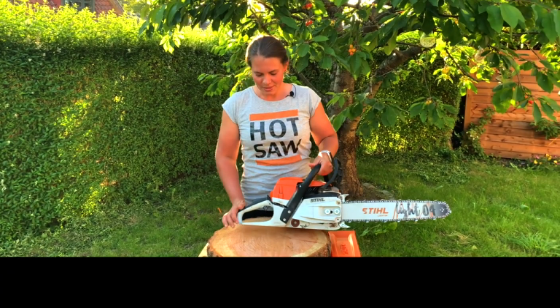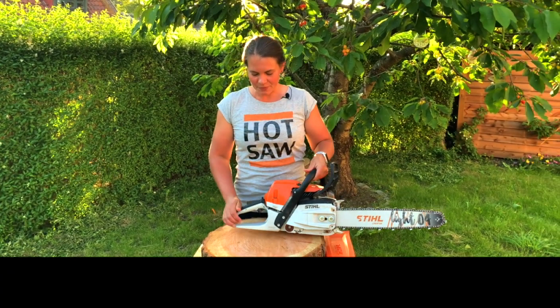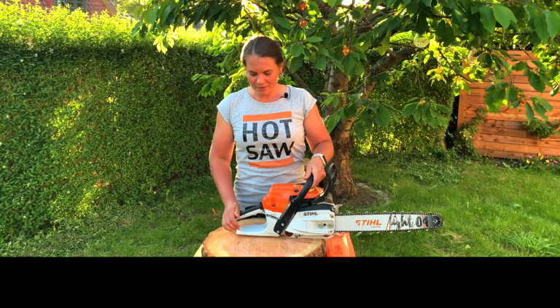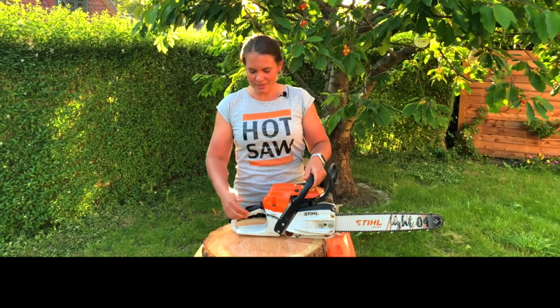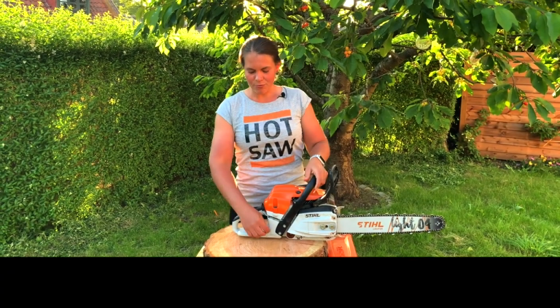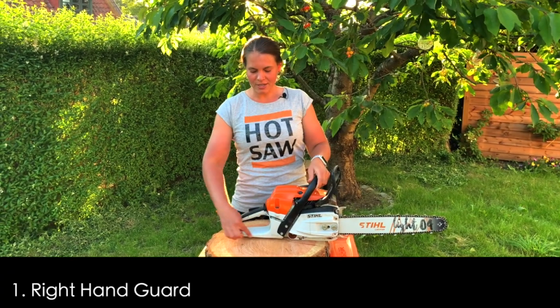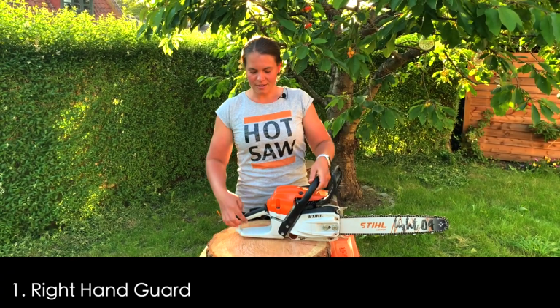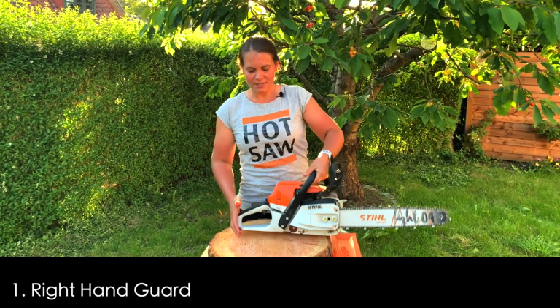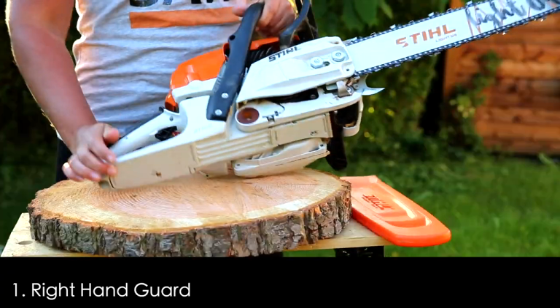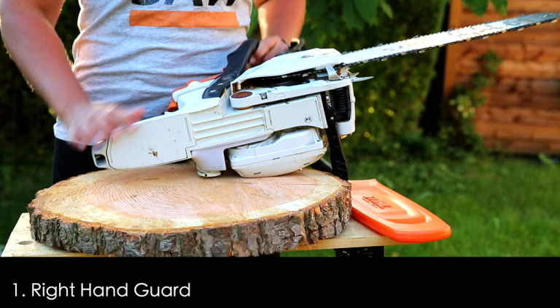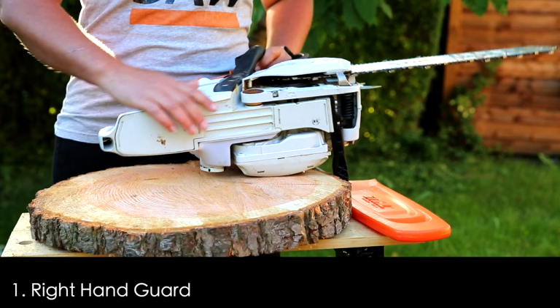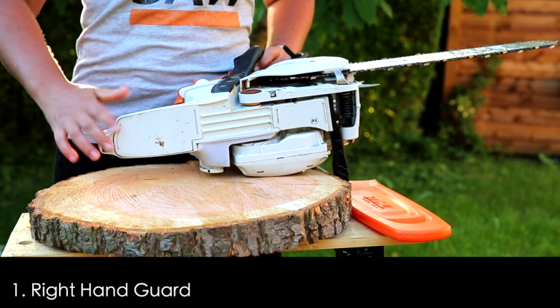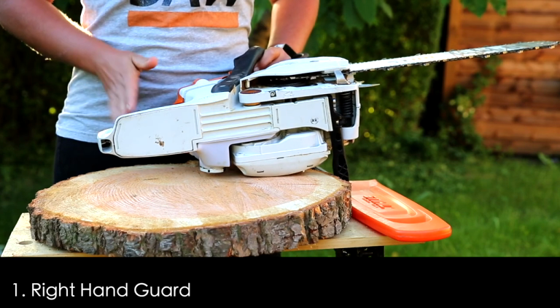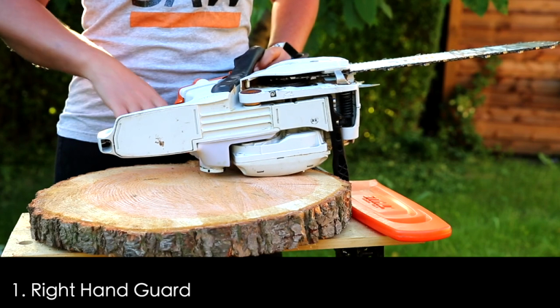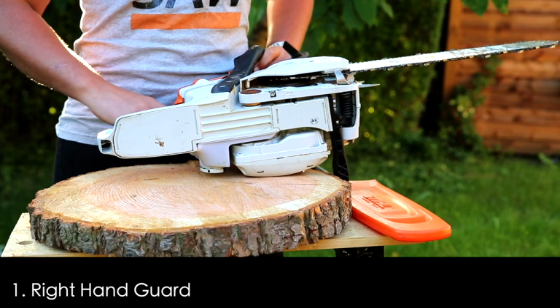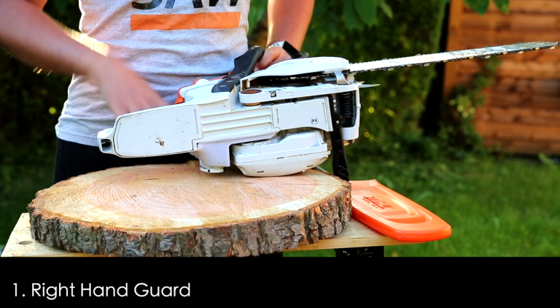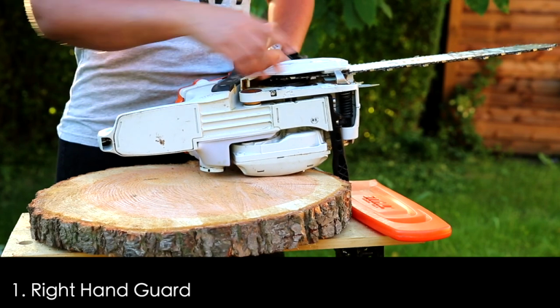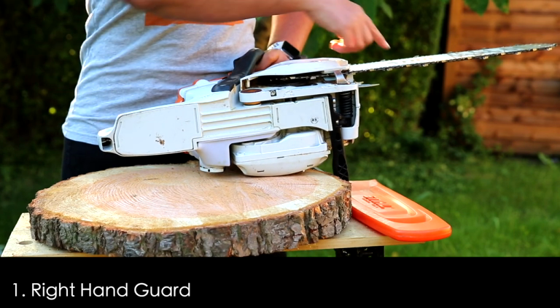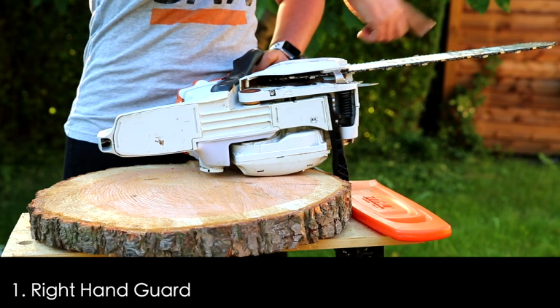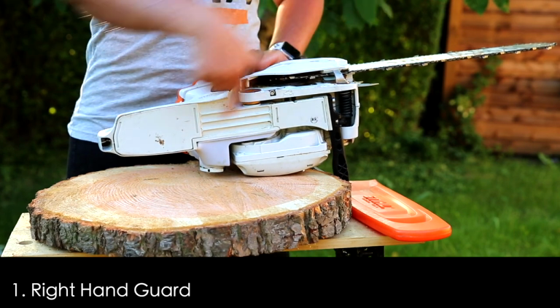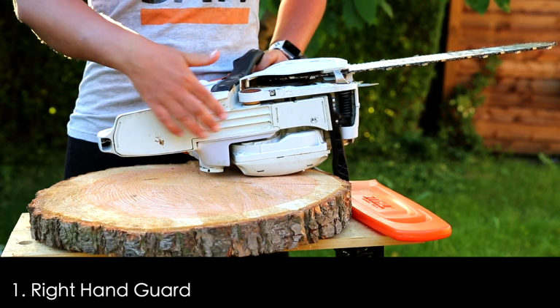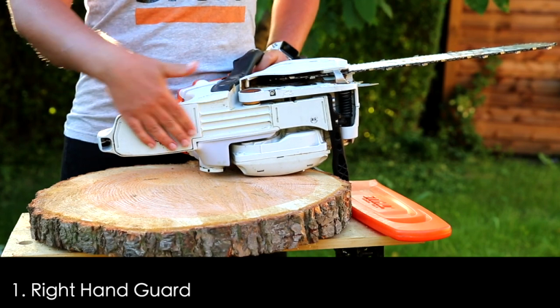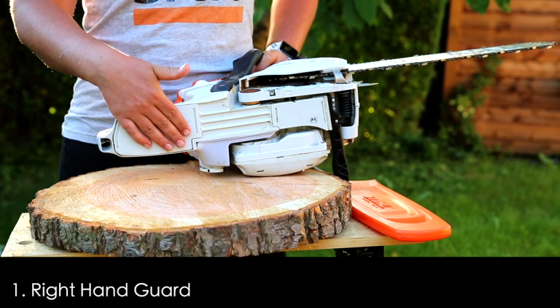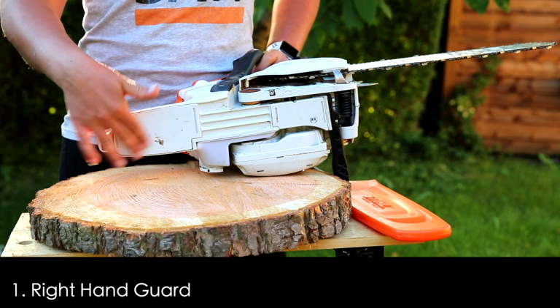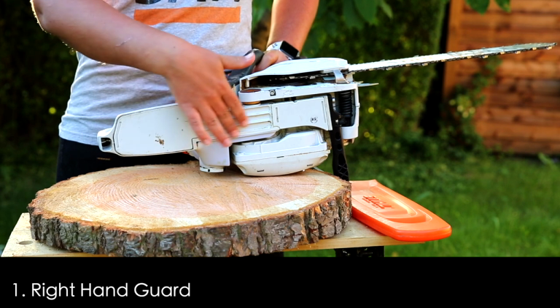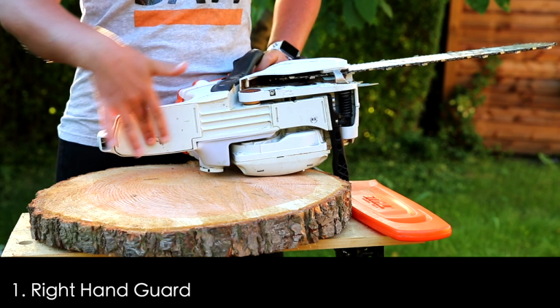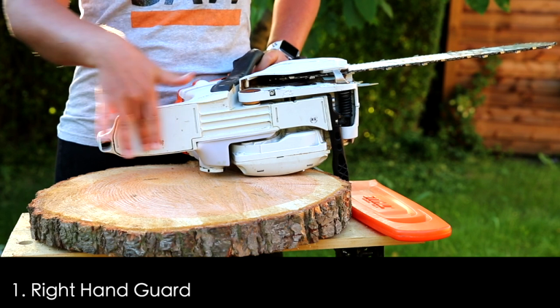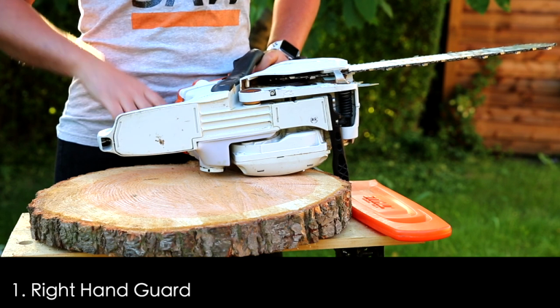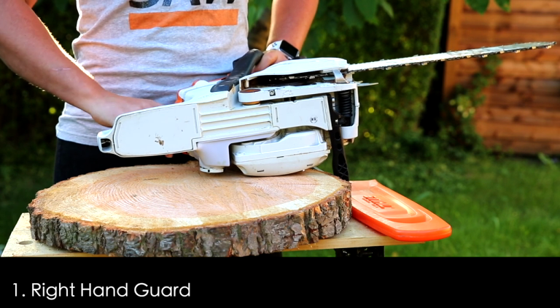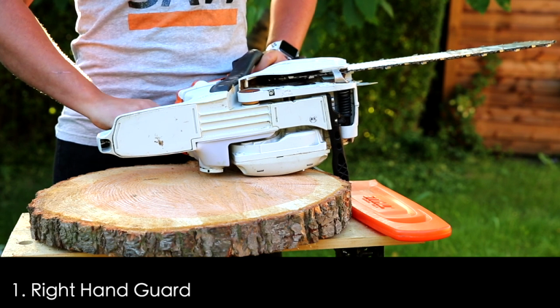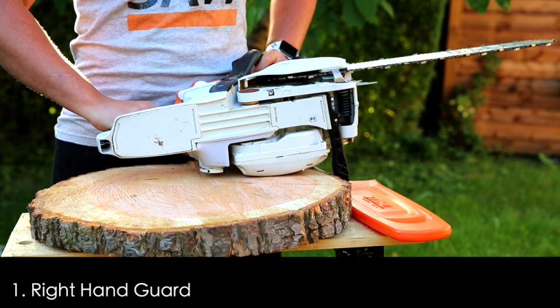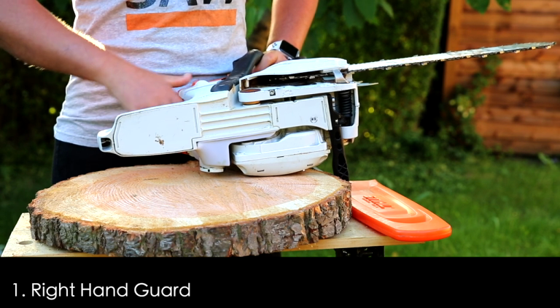We've got the right hand guard — that's the bad boy down here — making sure that if the chain falls off it won't hit our hand but will hit down here. So, right hand guard.